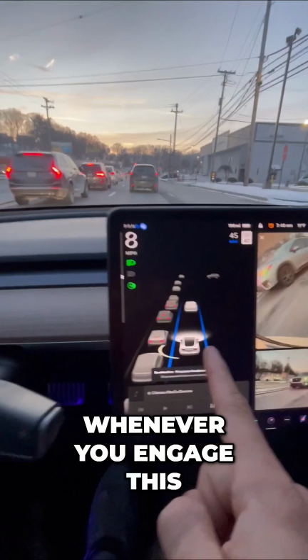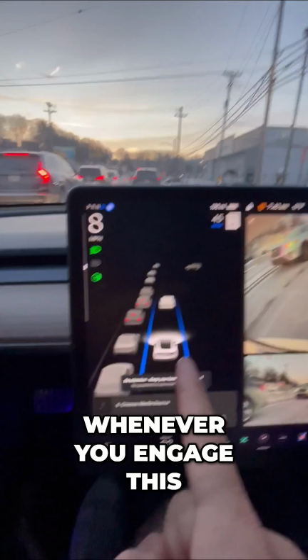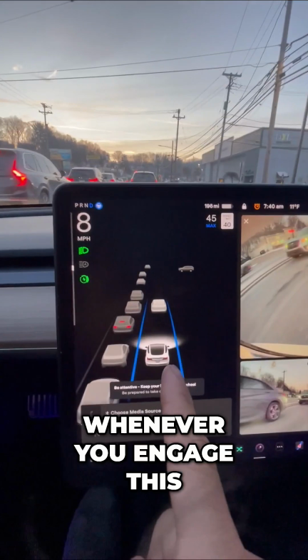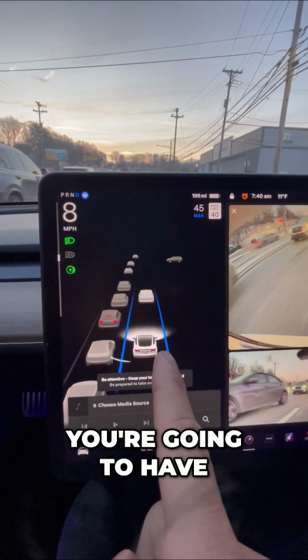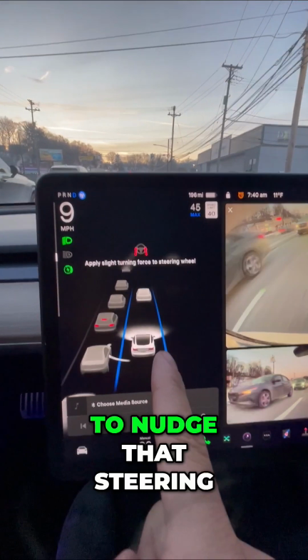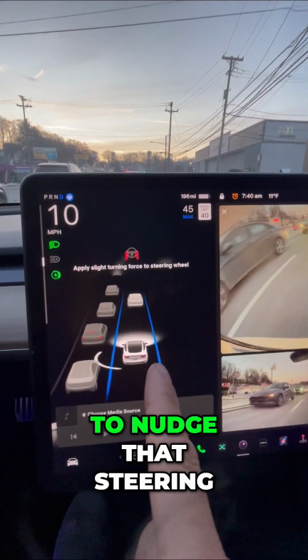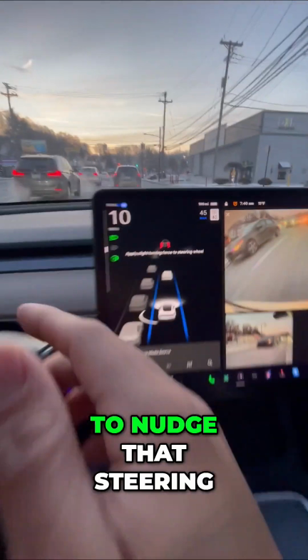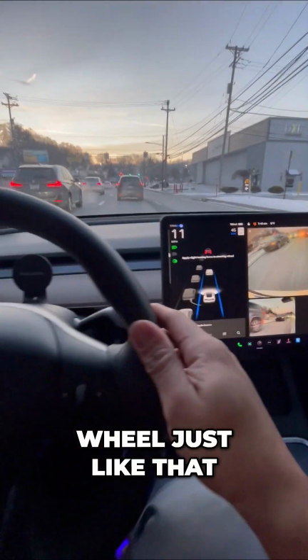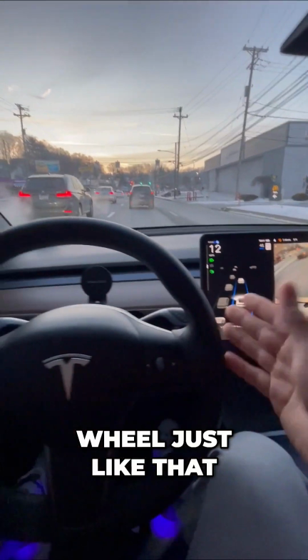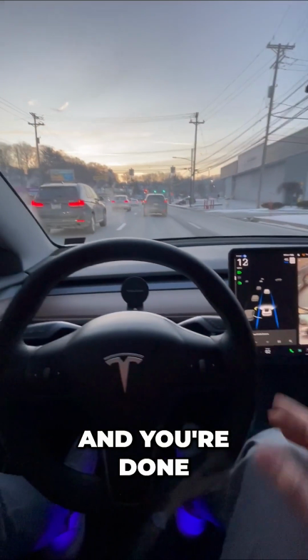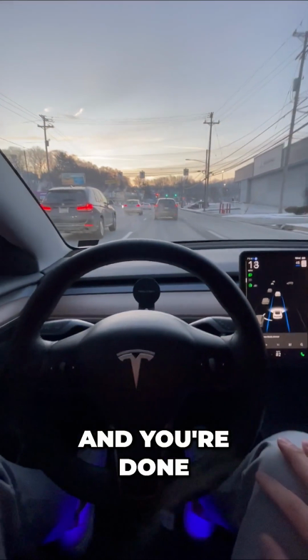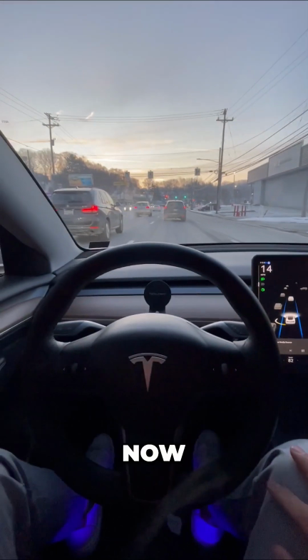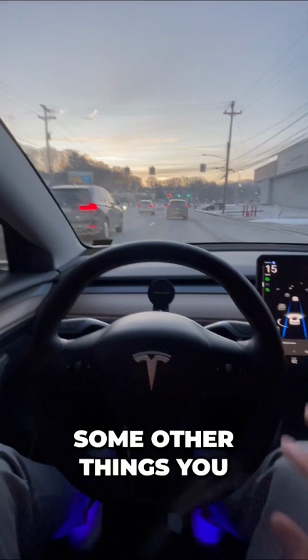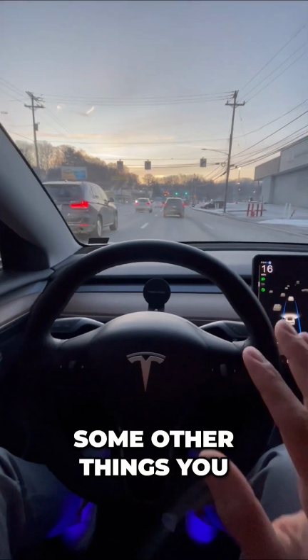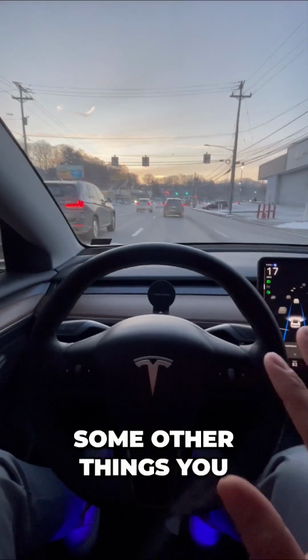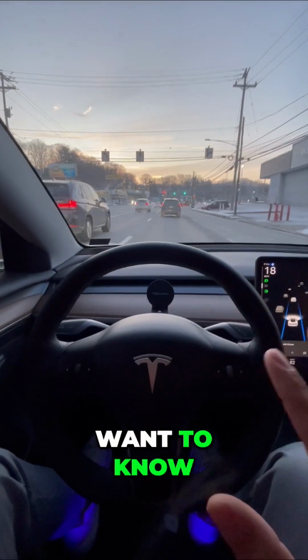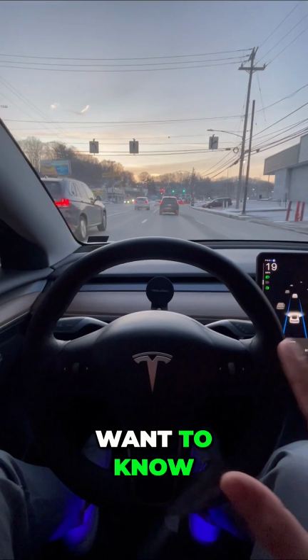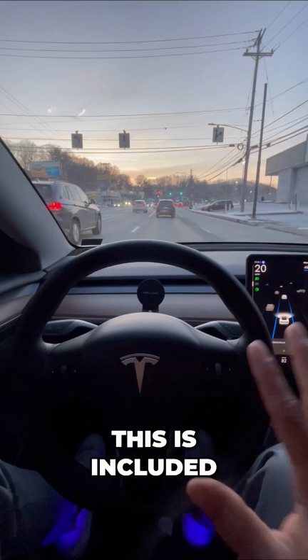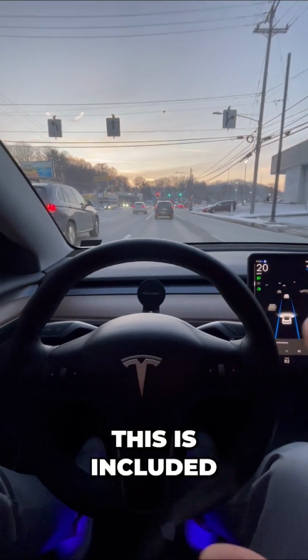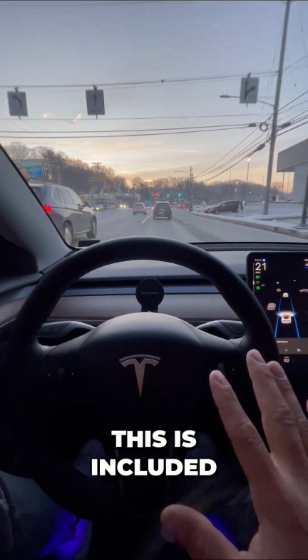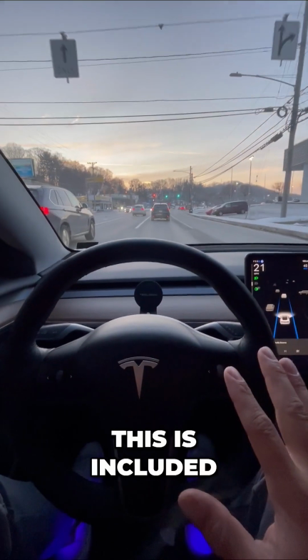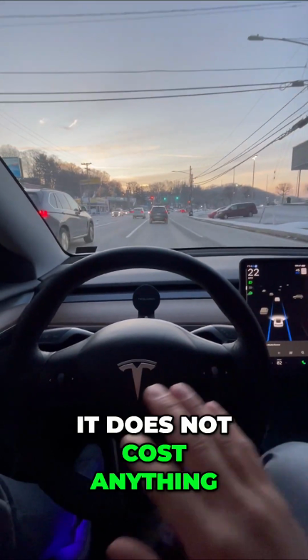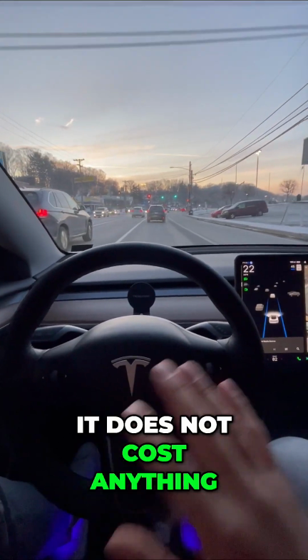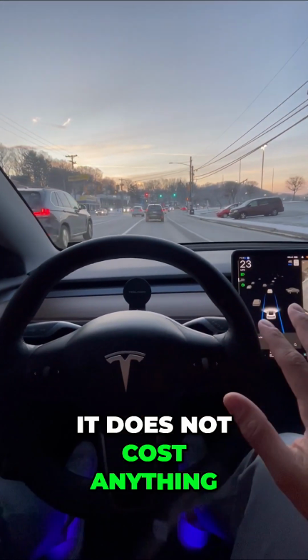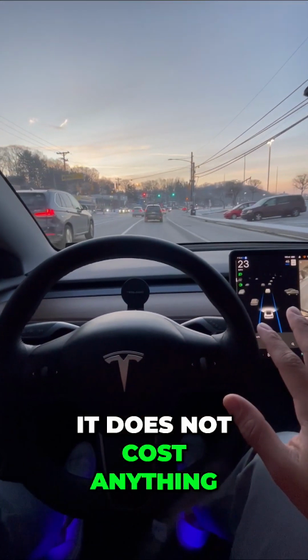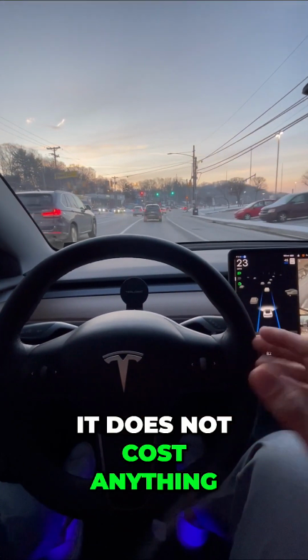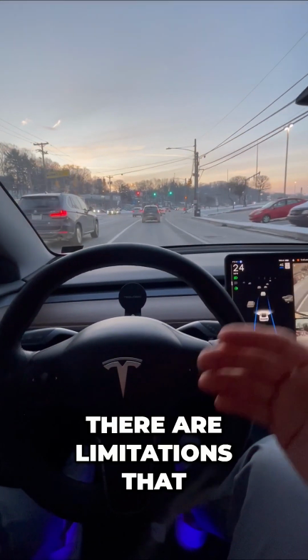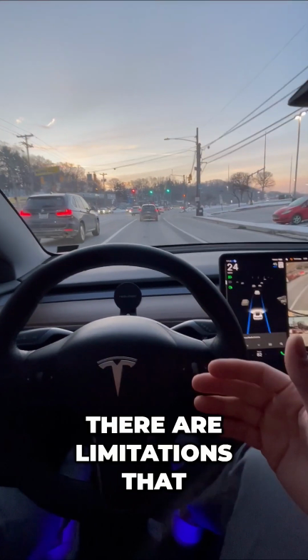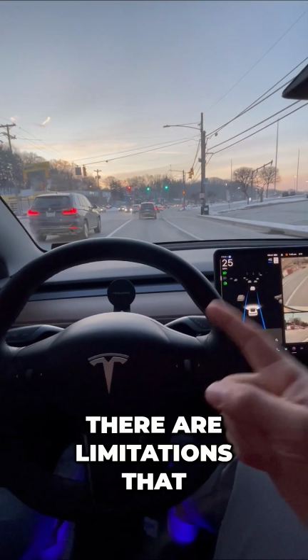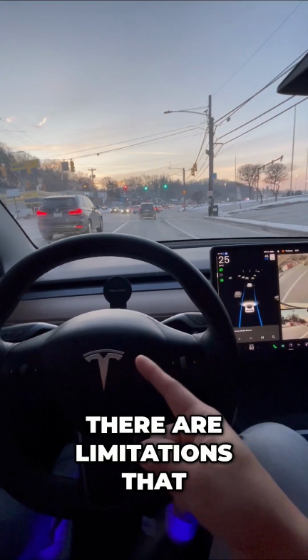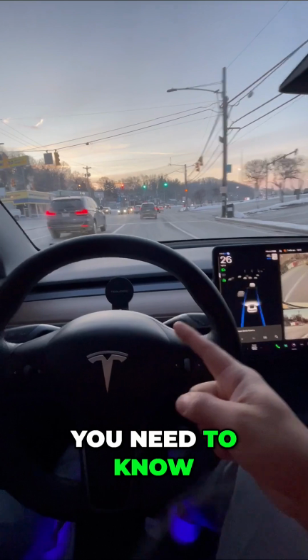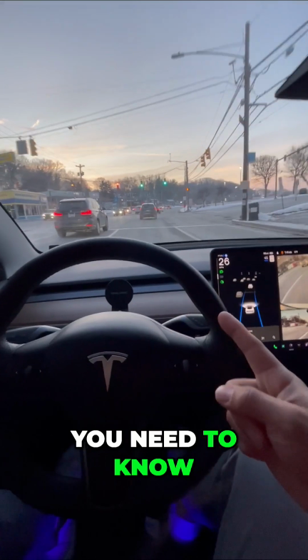Whenever you engage this, you're going to have to nudge that steering wheel just like that and you're done. This is included — it does not cost anything. There are limitations that you need to know.